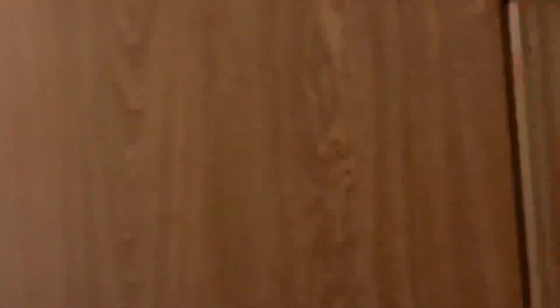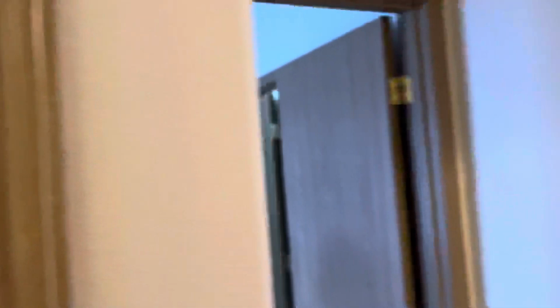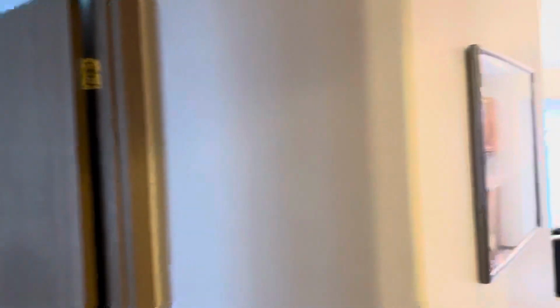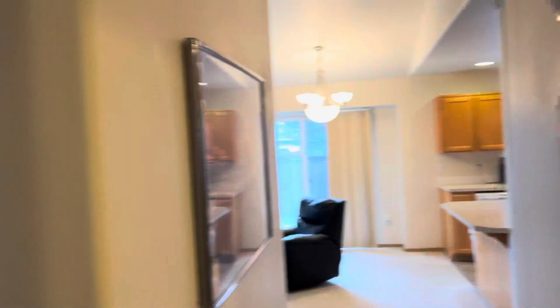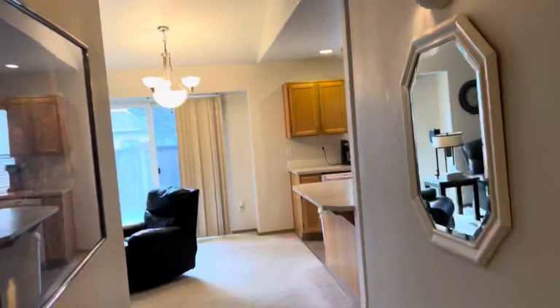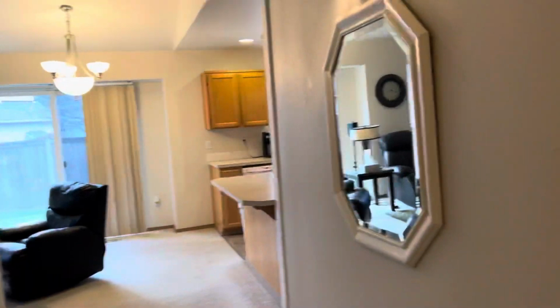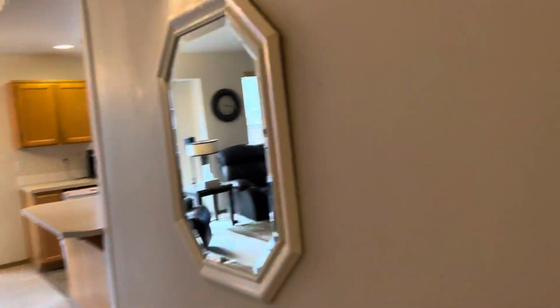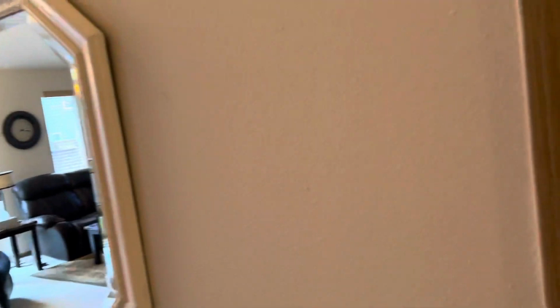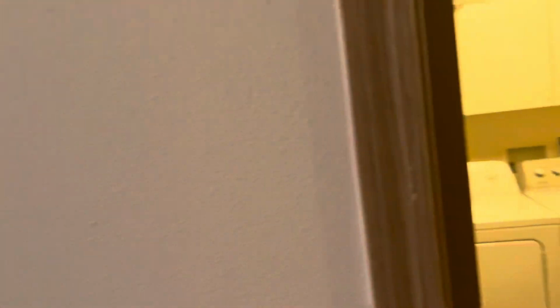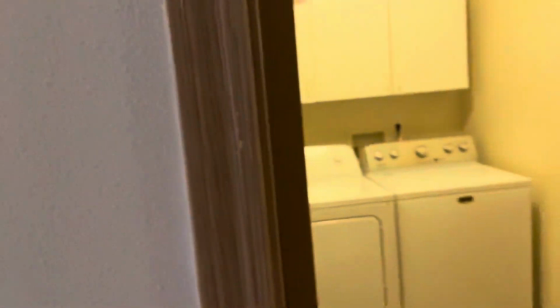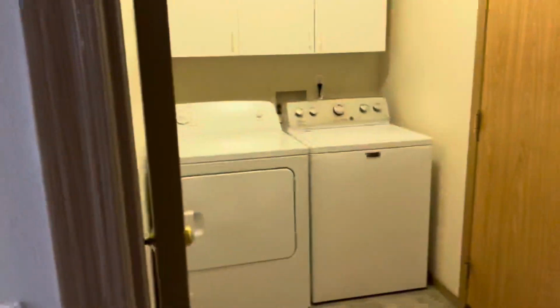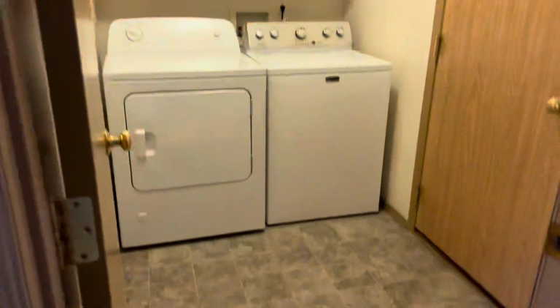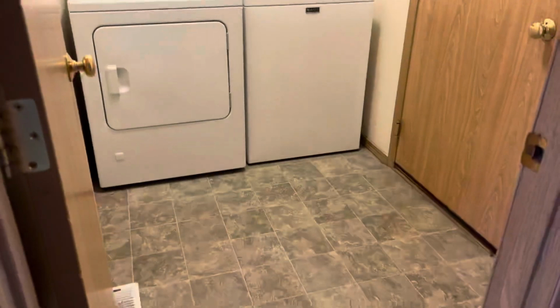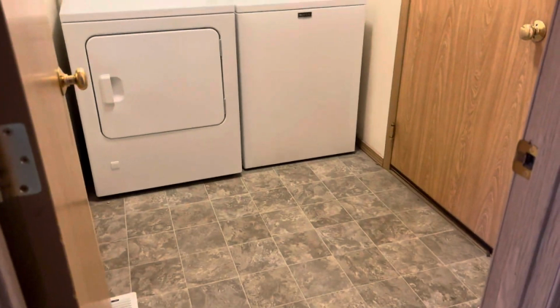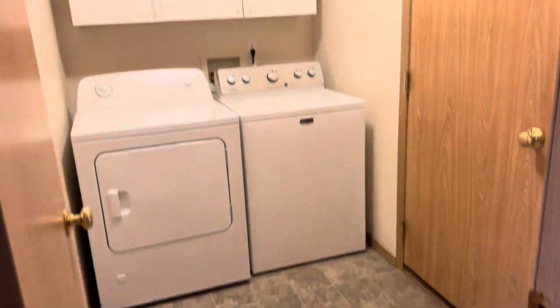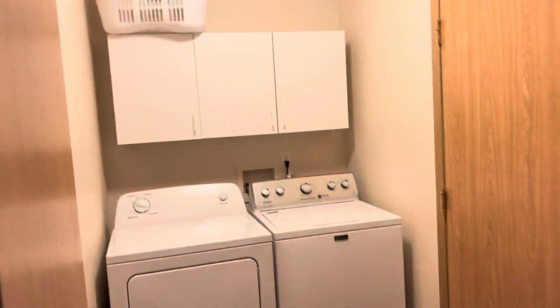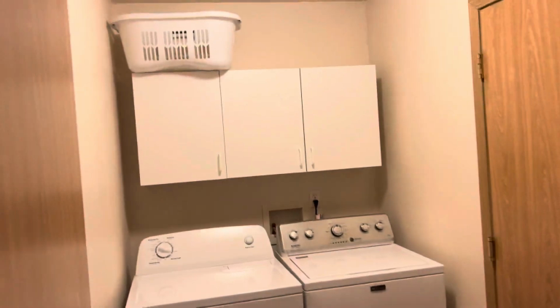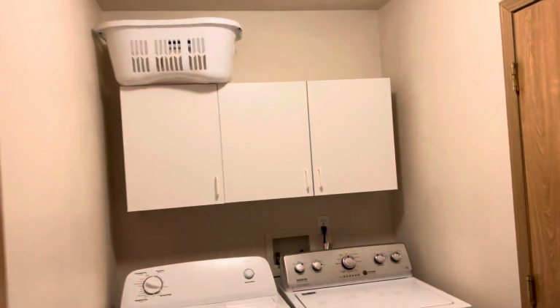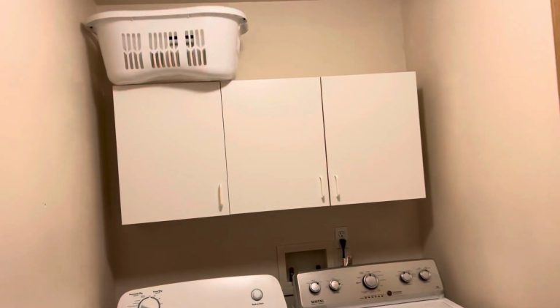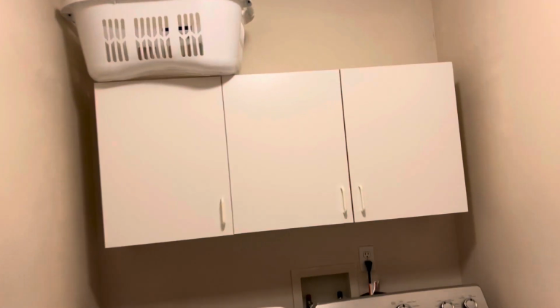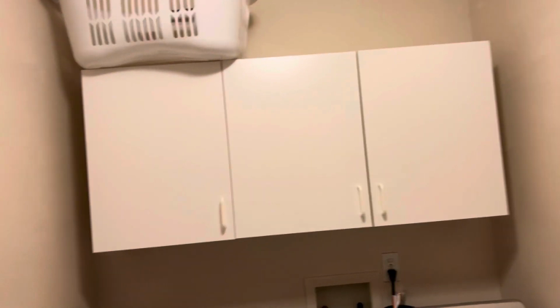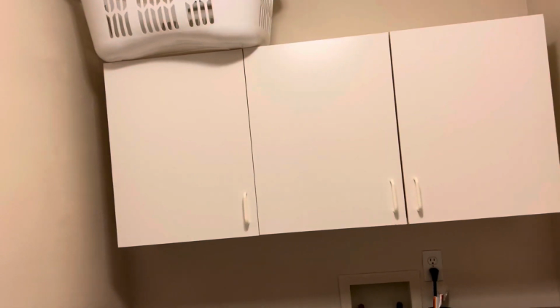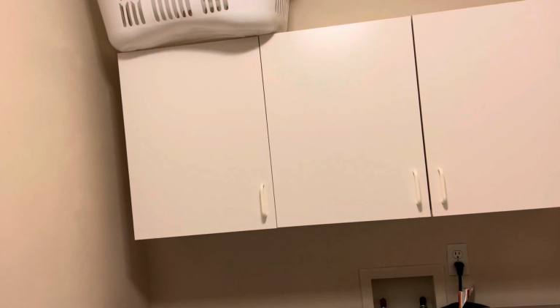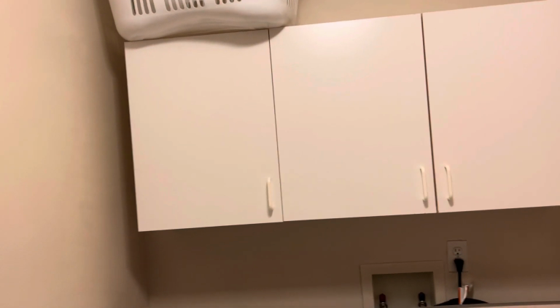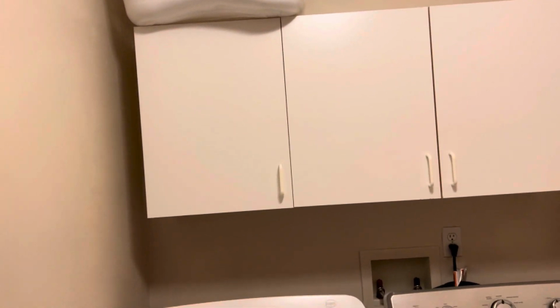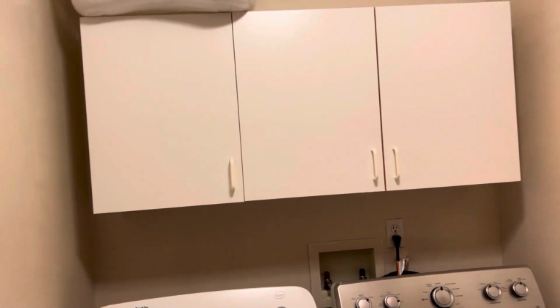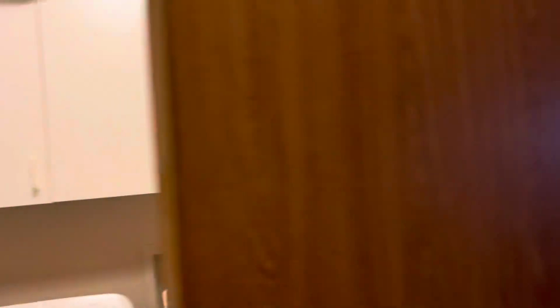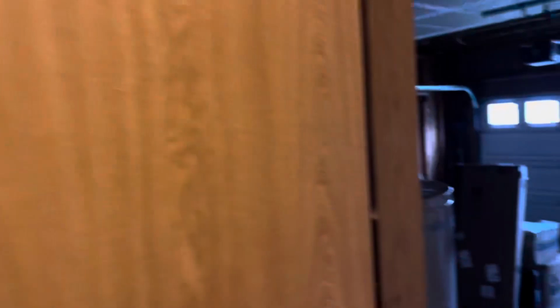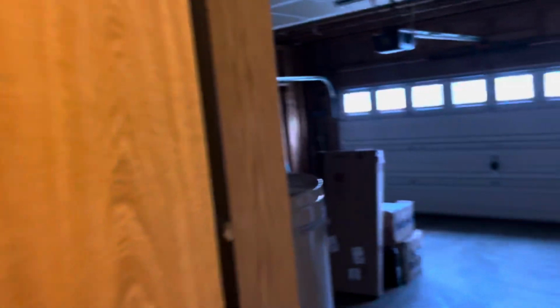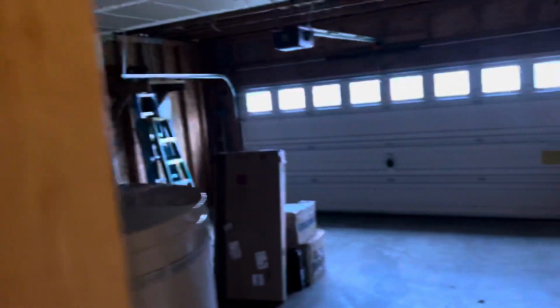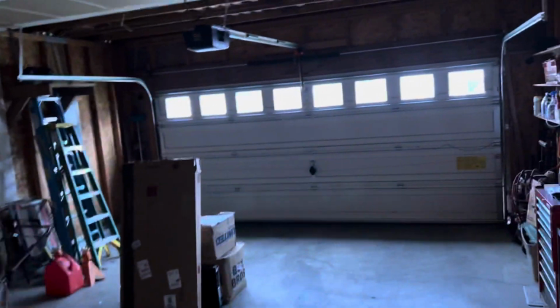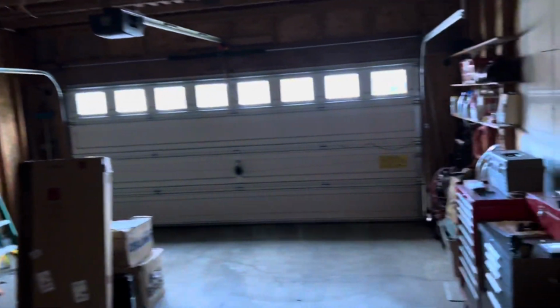Moving on, you get all appliances — there's a washer and dryer. You can see there's also an area to go ahead and store things up above.